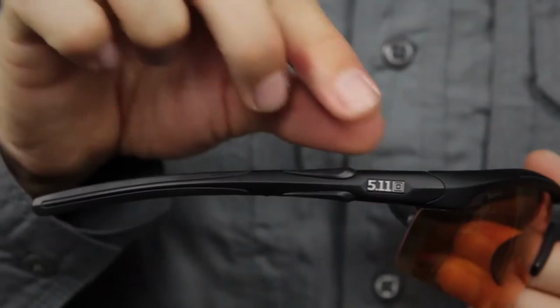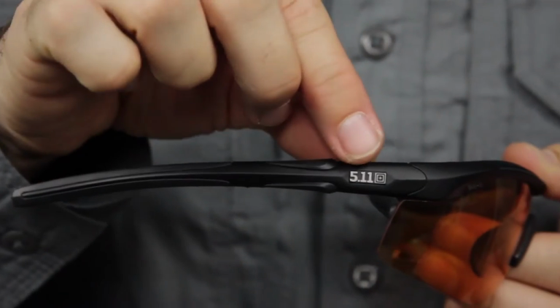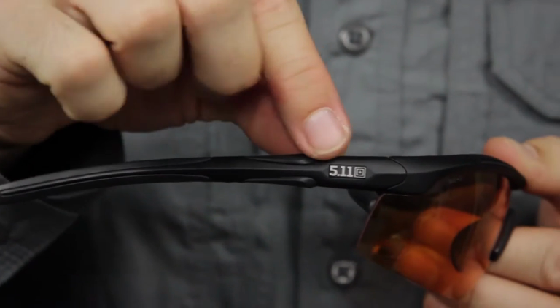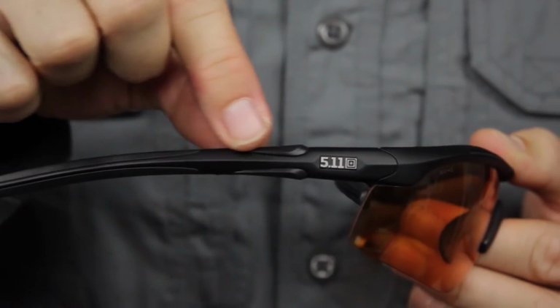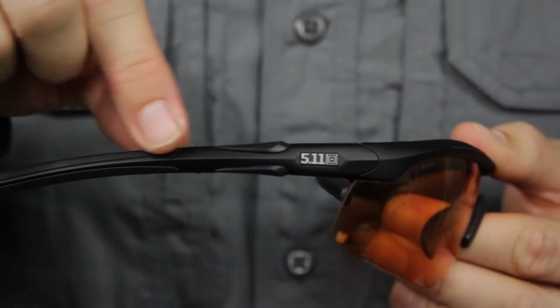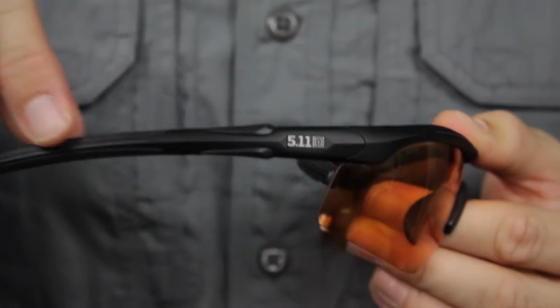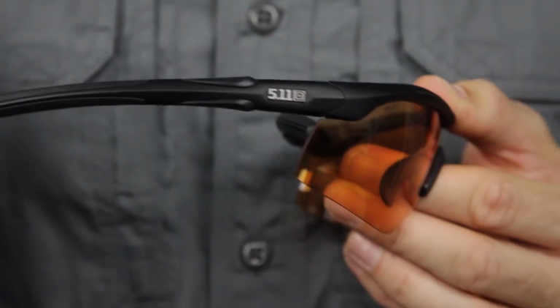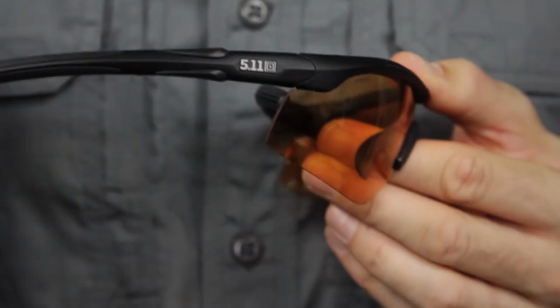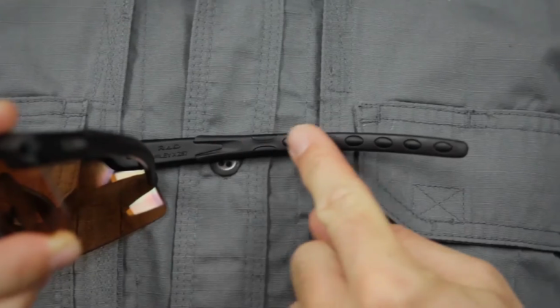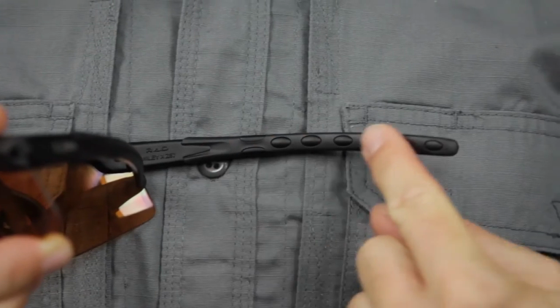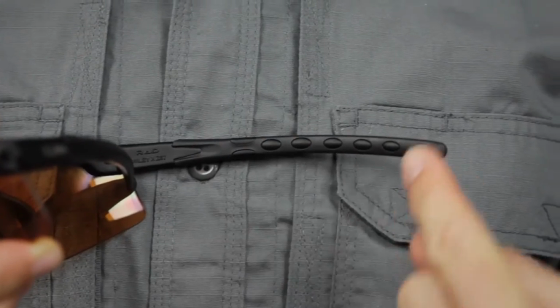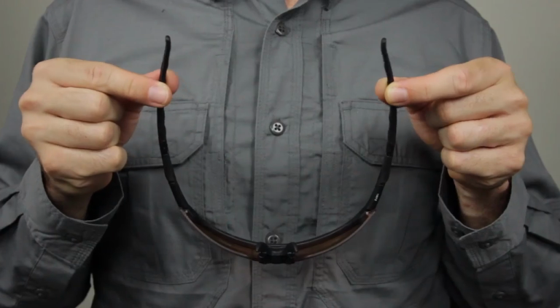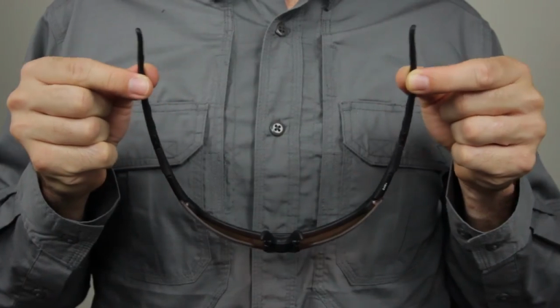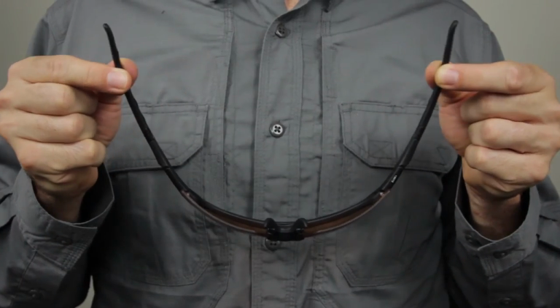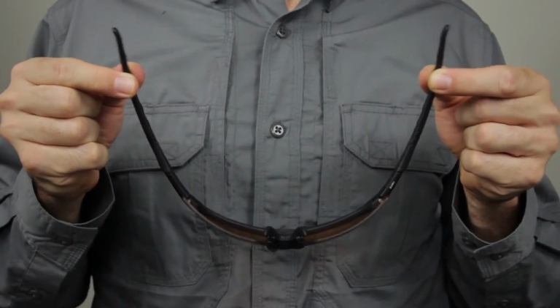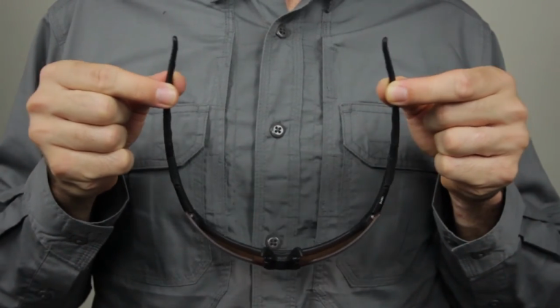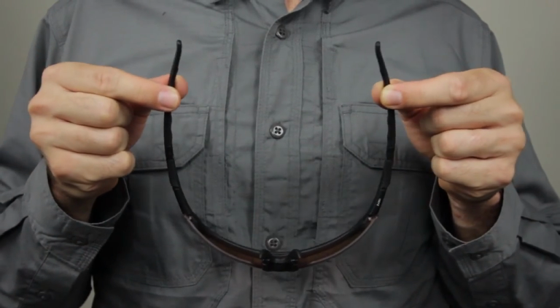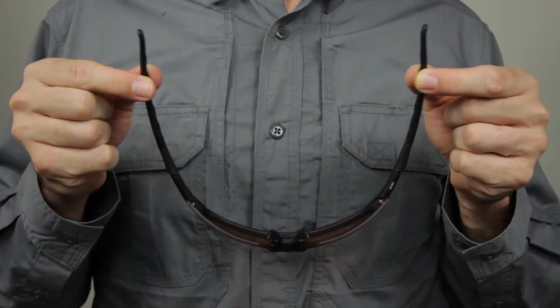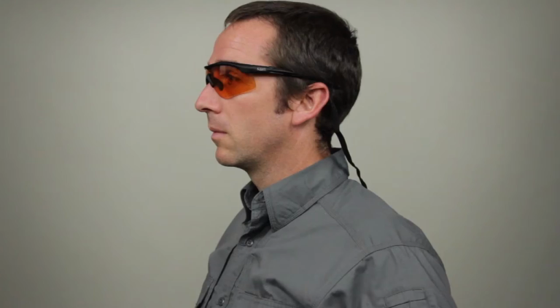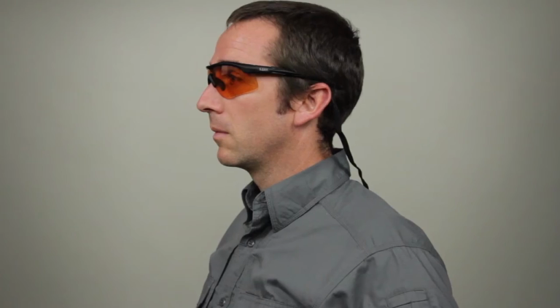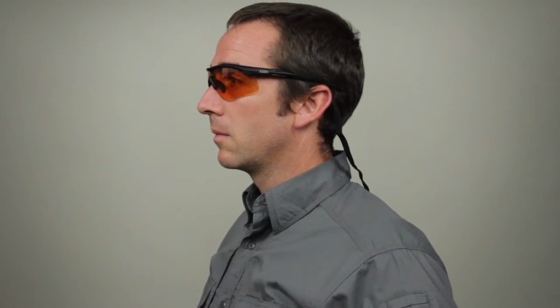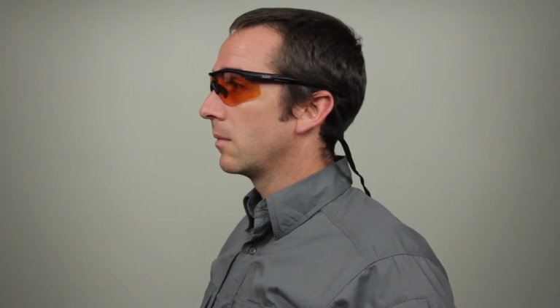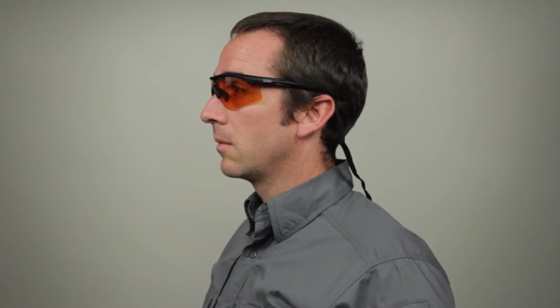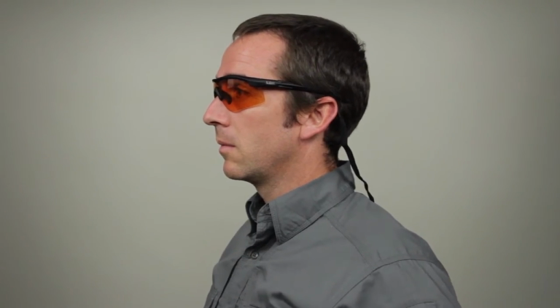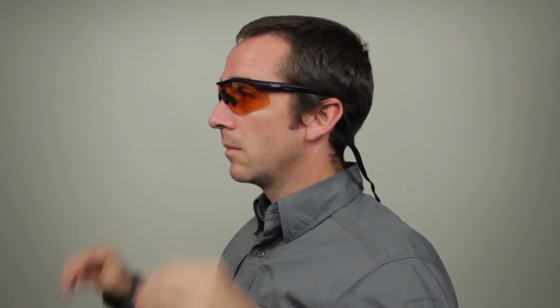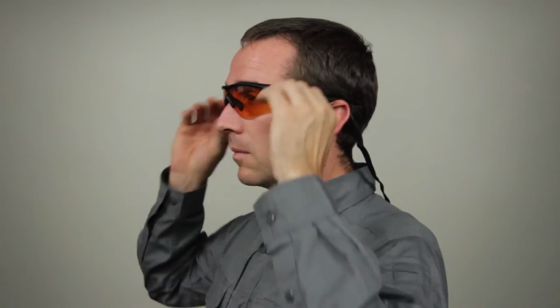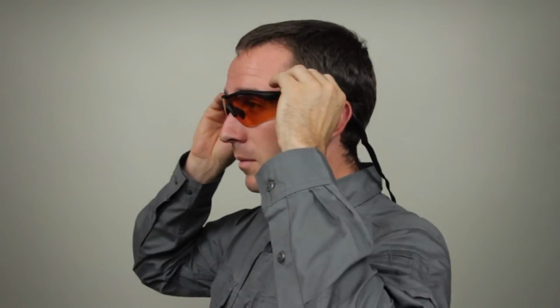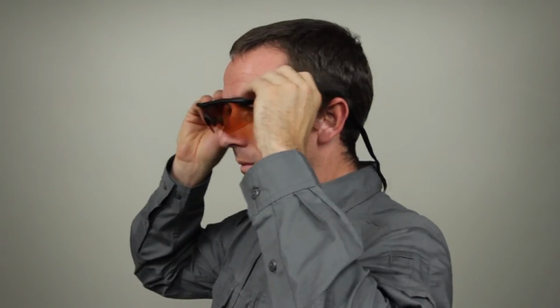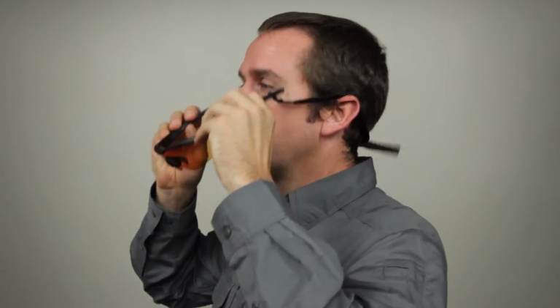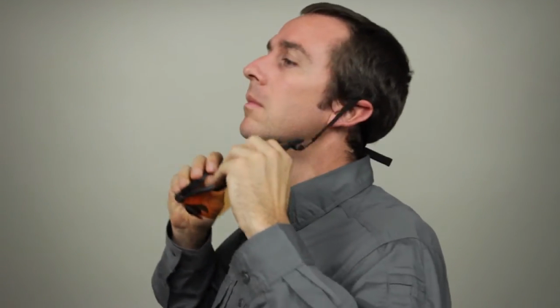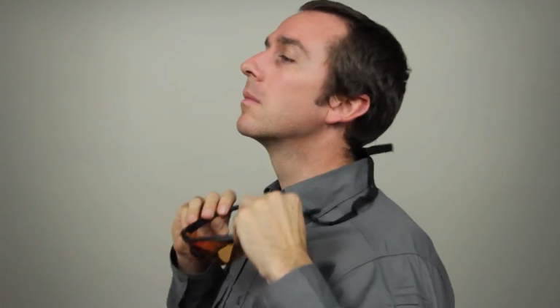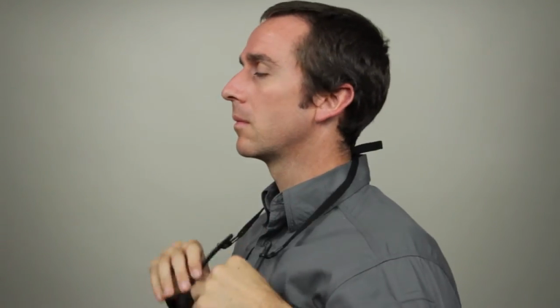The Grillimid TR90 Nylon frame is nearly indestructible, and a T-shell lens coating improves scratch, crack, and craze resistance.